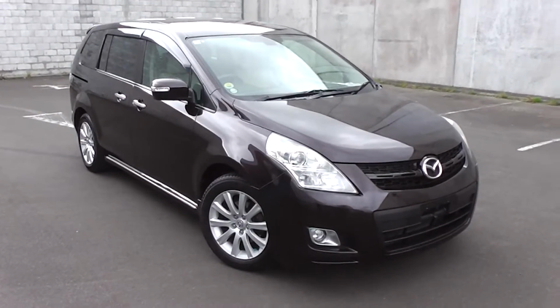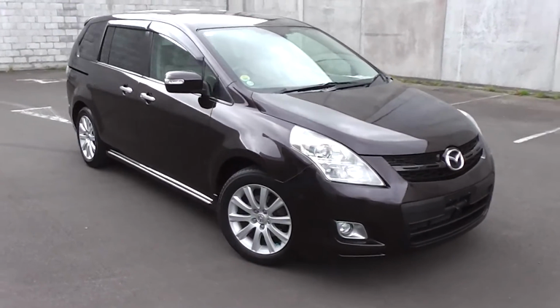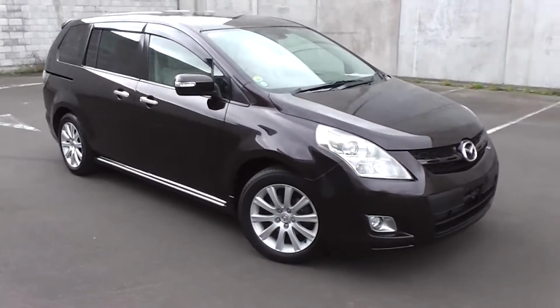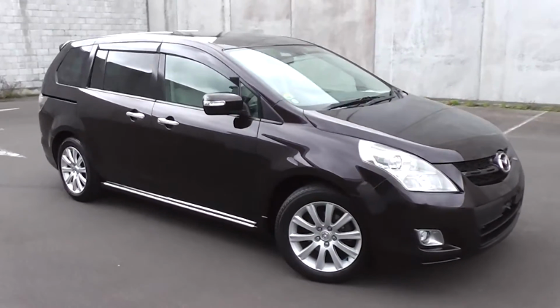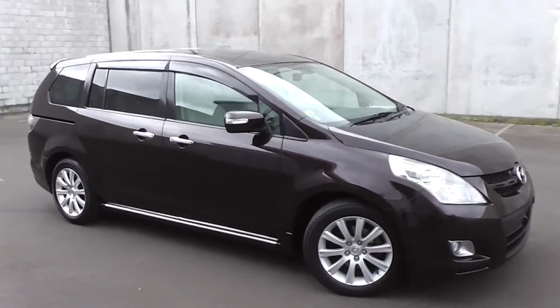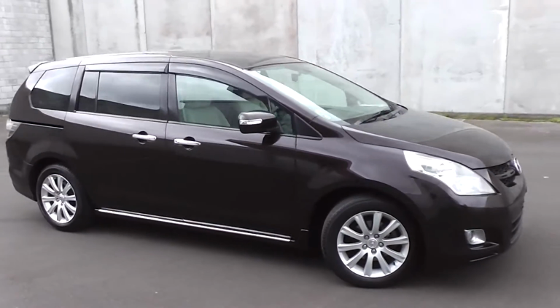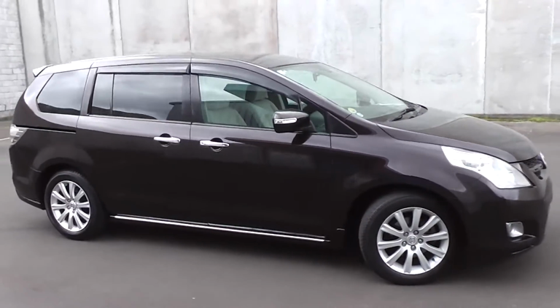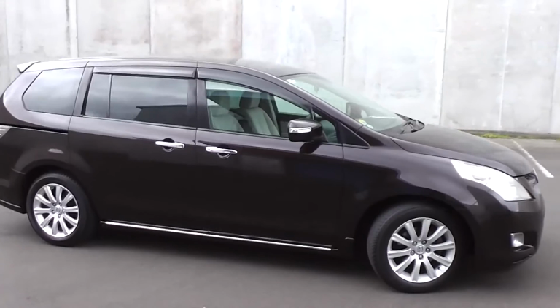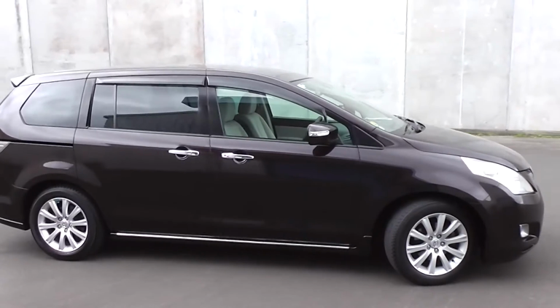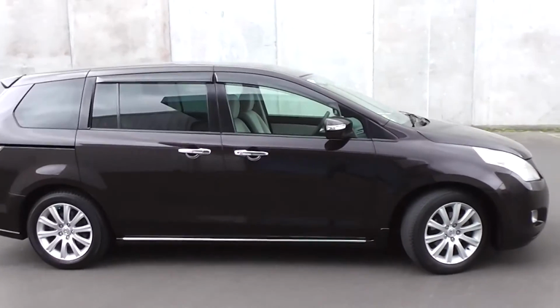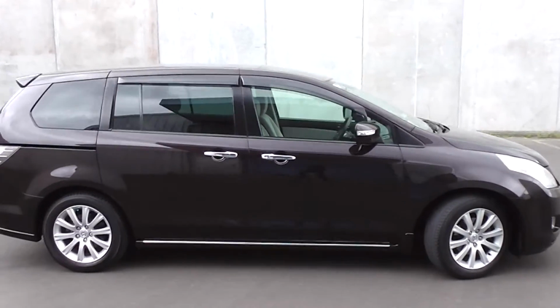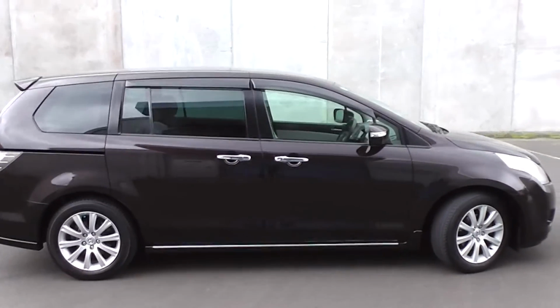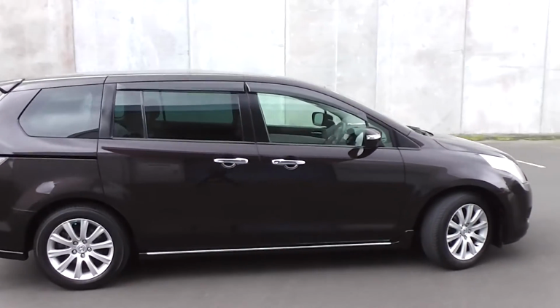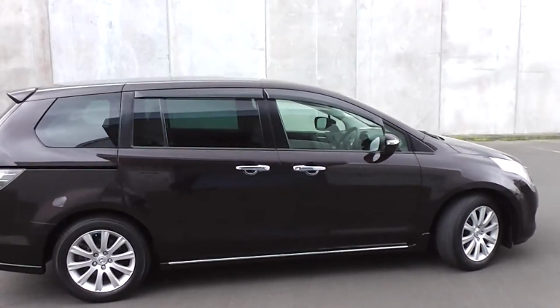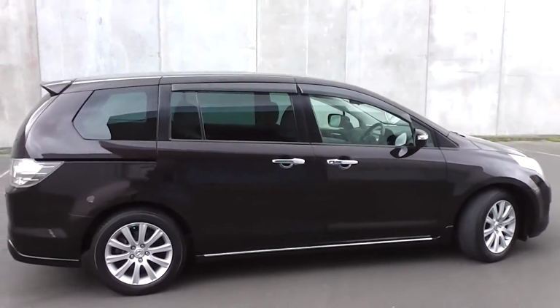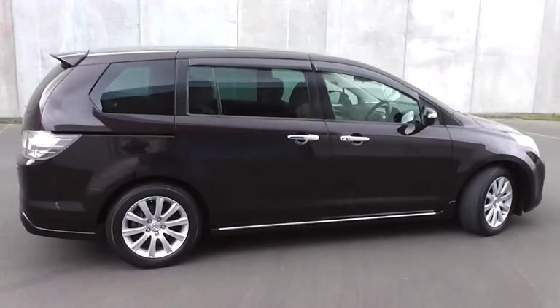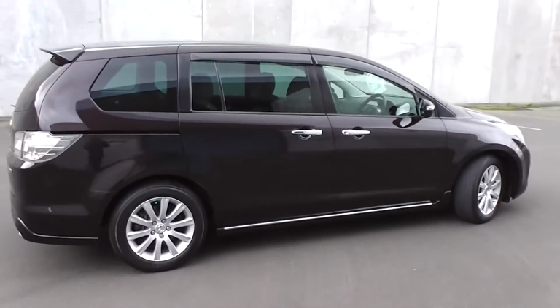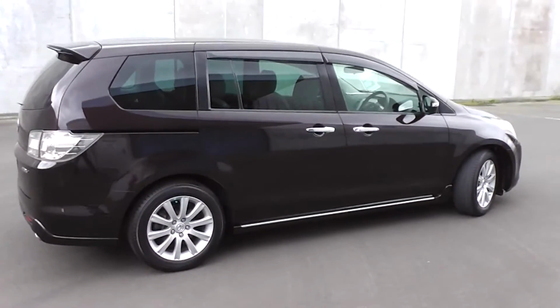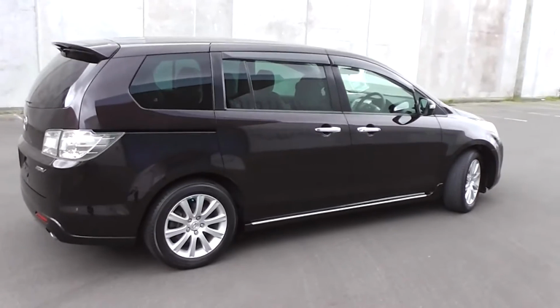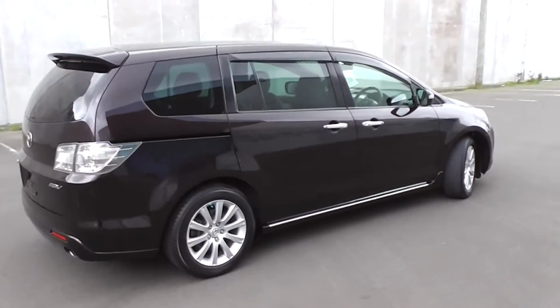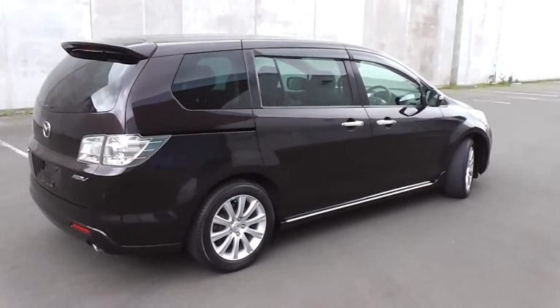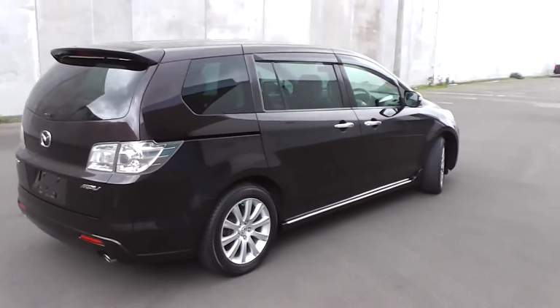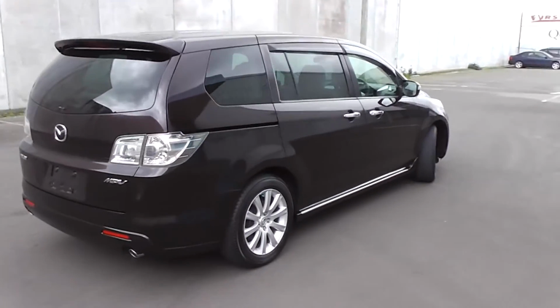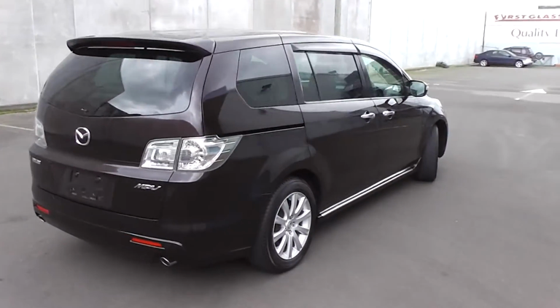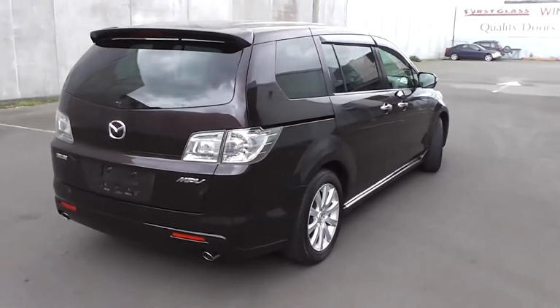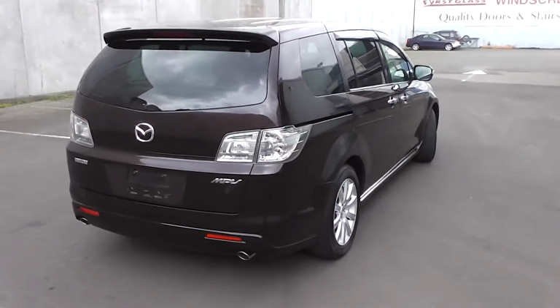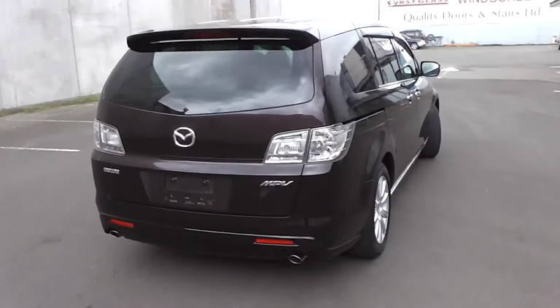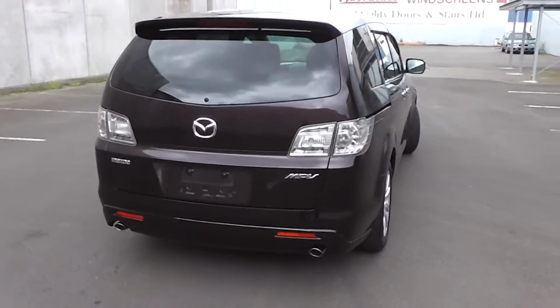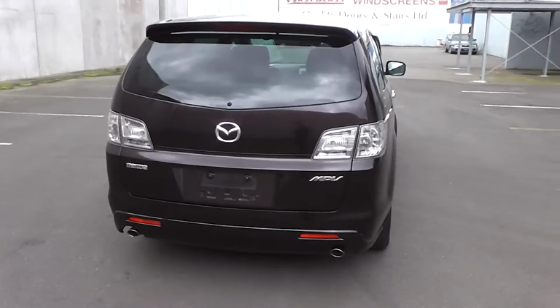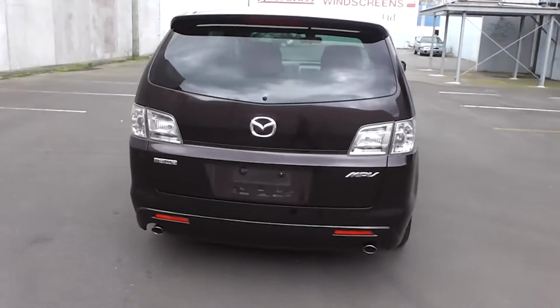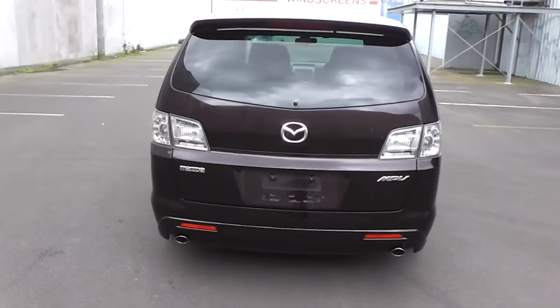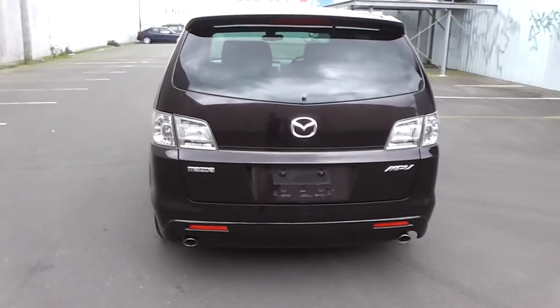Hi, Peter Day here. Check this out — it's an immaculate 2007 Mazda MPV 23C Sport. It's an eight seat people mover and has traveled only 84,000 kilometers. It comes with AA mileage verification as to the correct odometer reading.